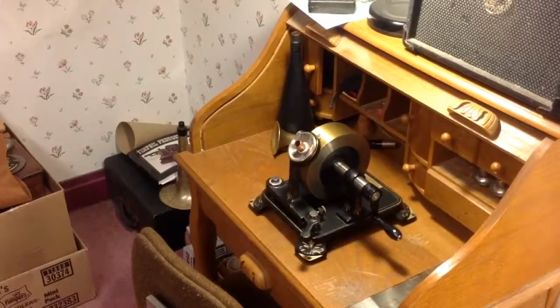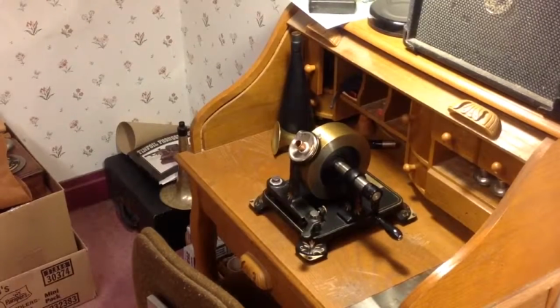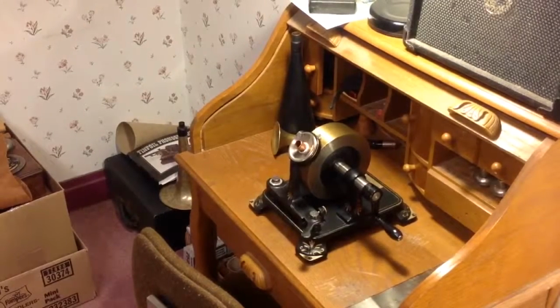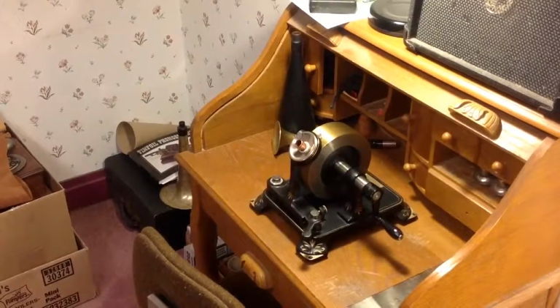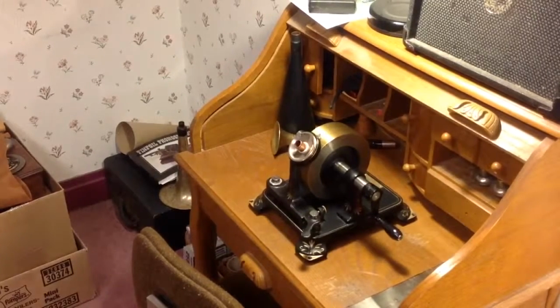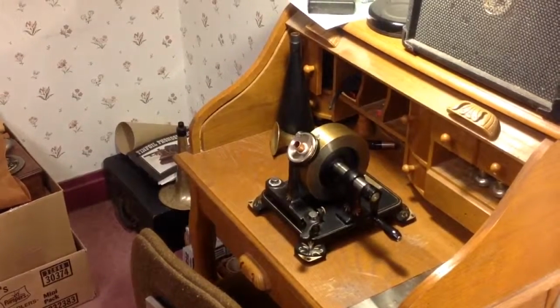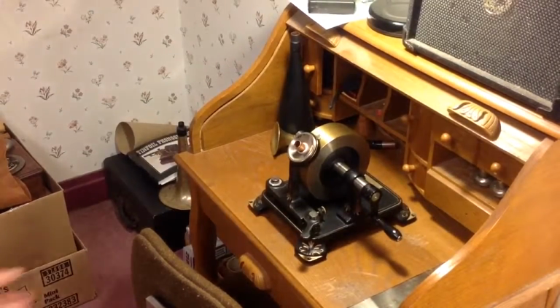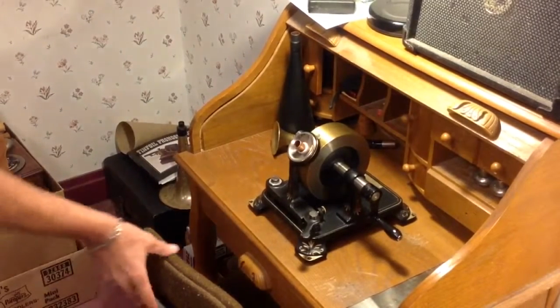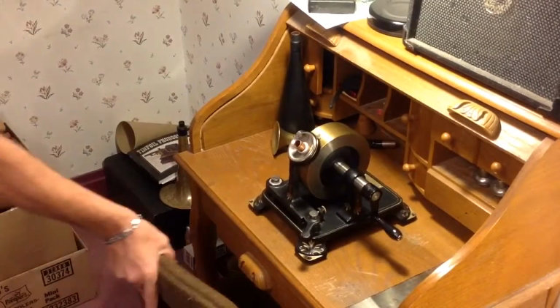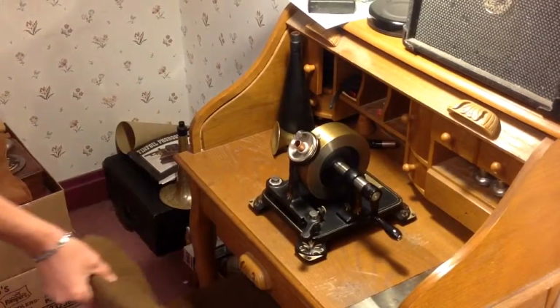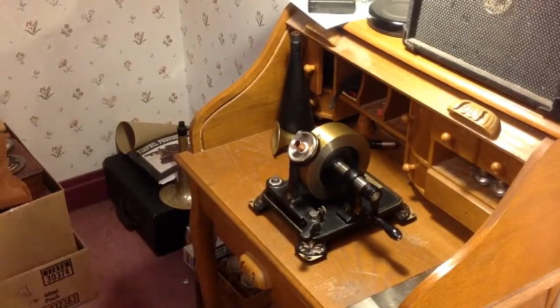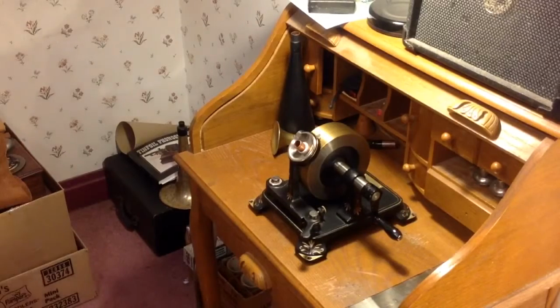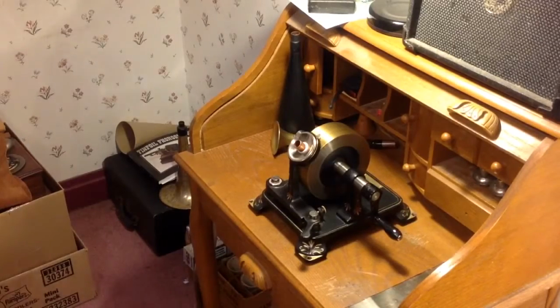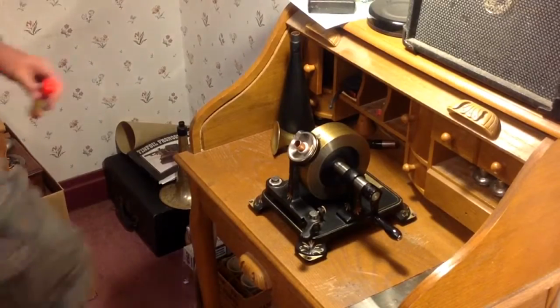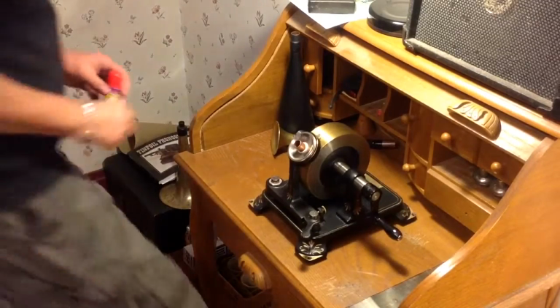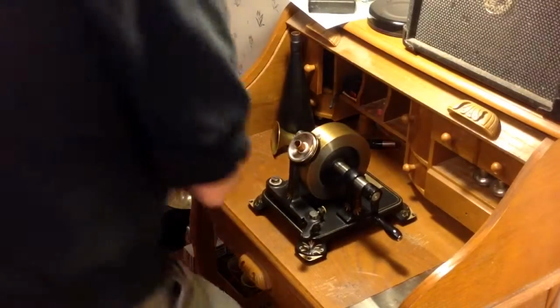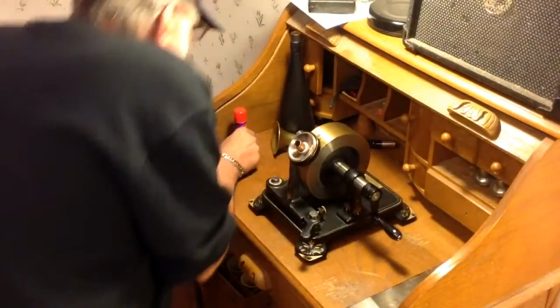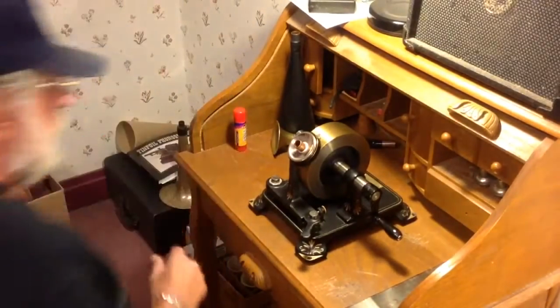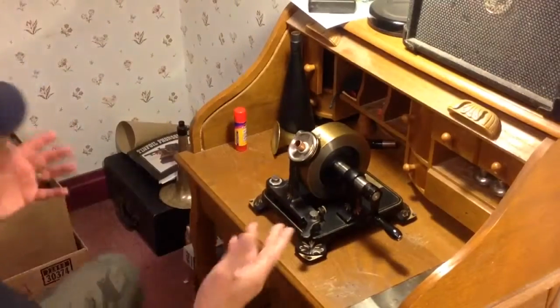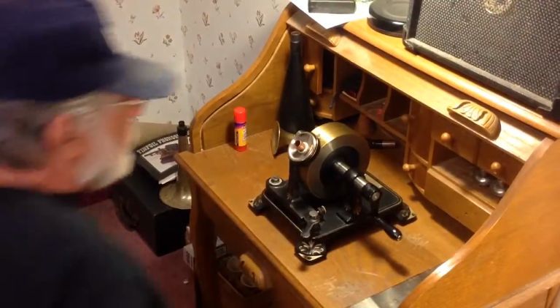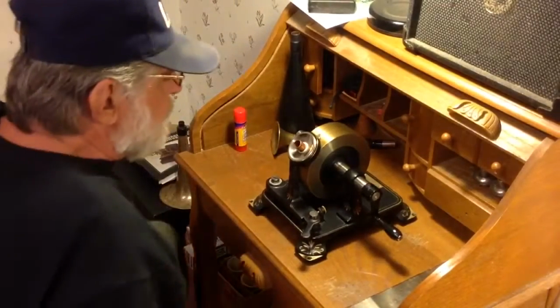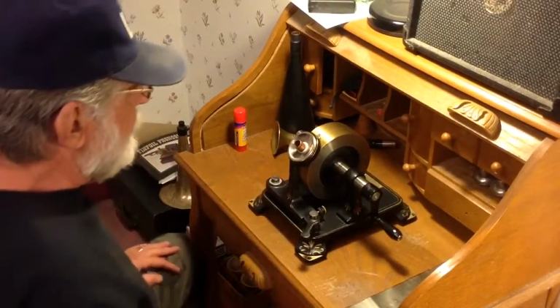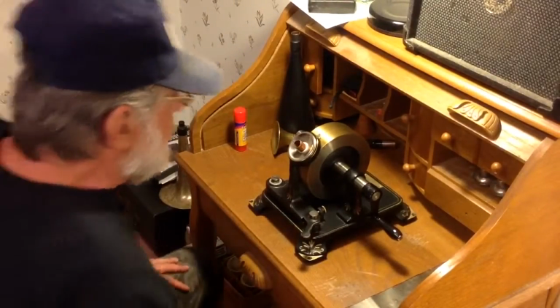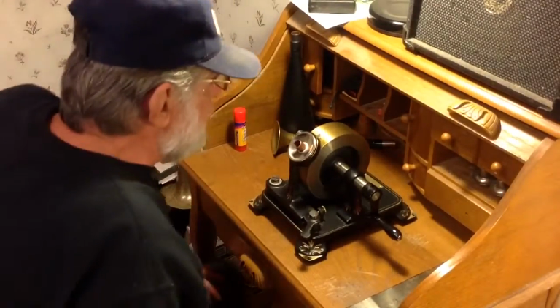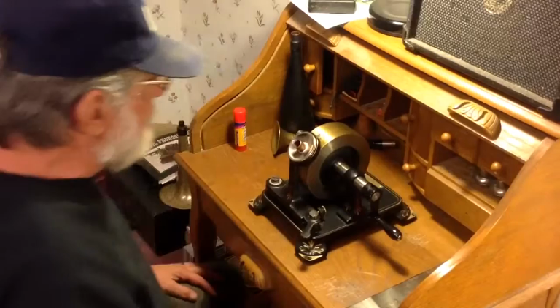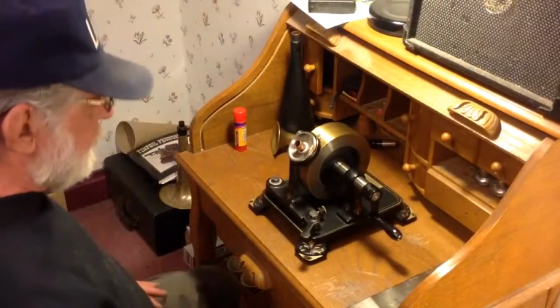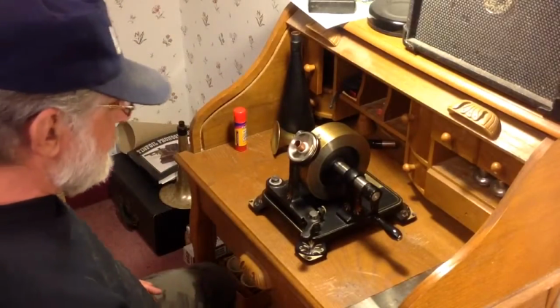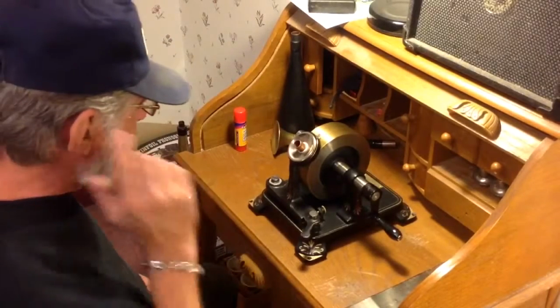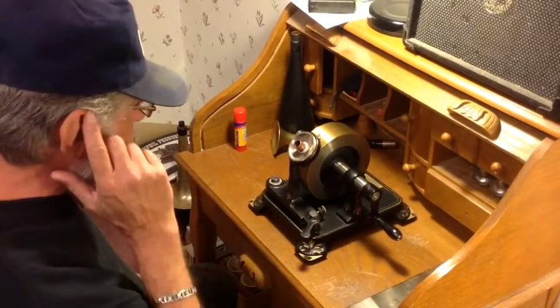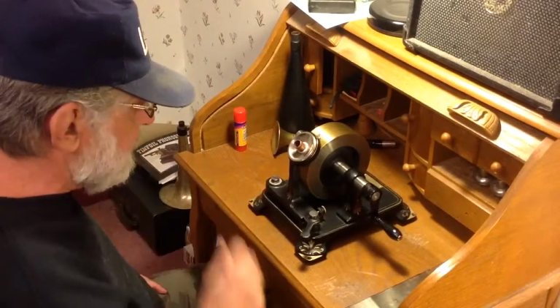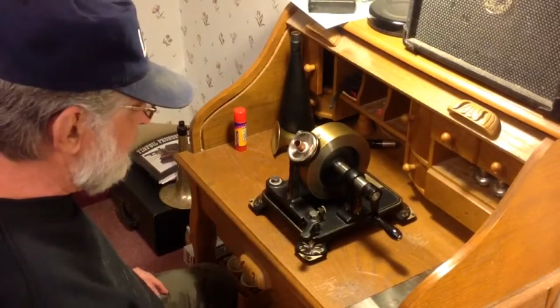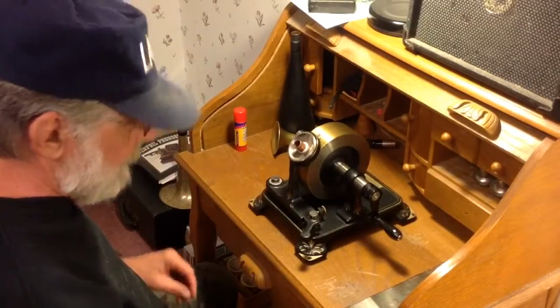Greetings! Benjamin J., the McTroll Guy, with another in the series. As promised in one of my last videos, we're going to be recording on the 1878 Edison demonstration tin foil phonograph.